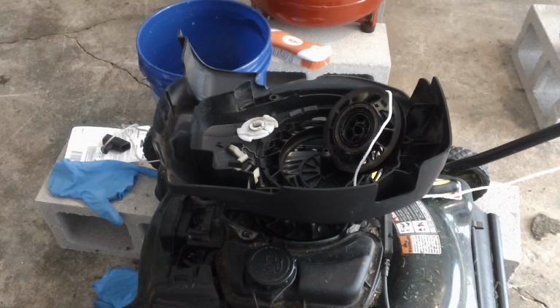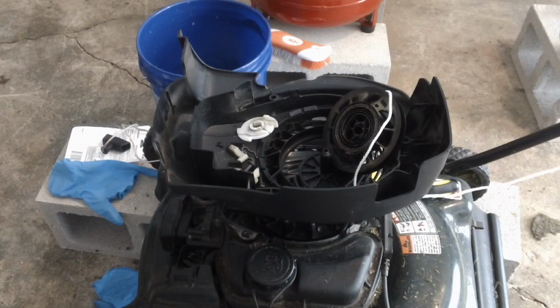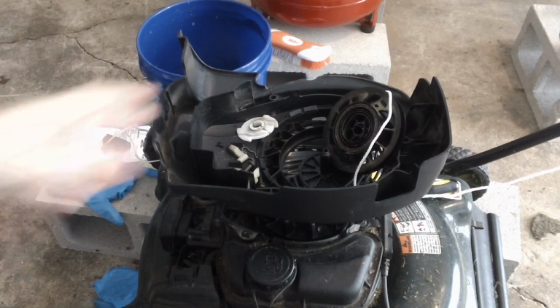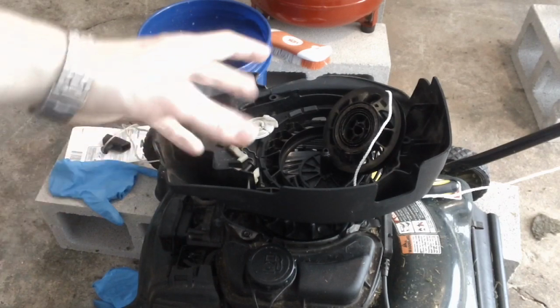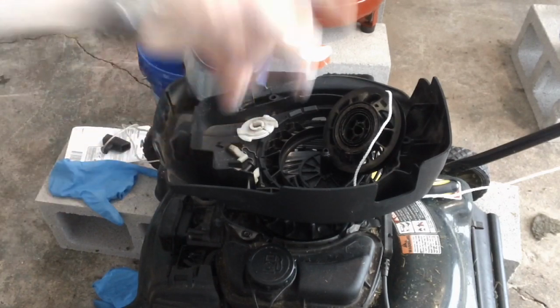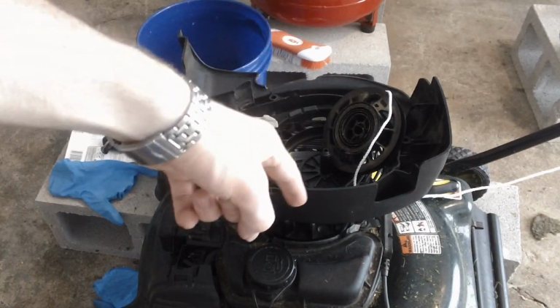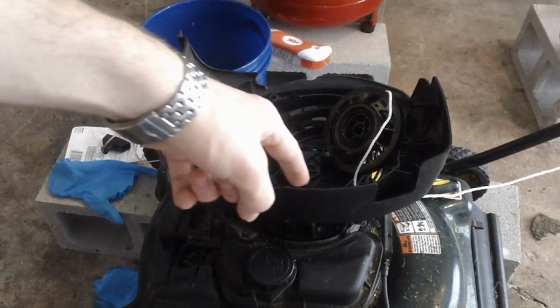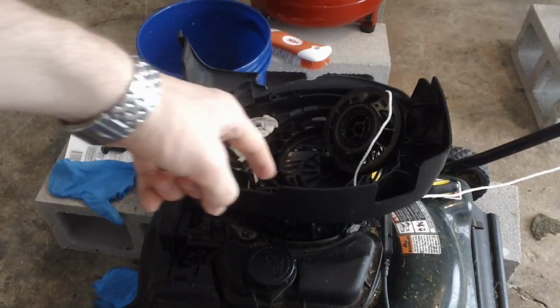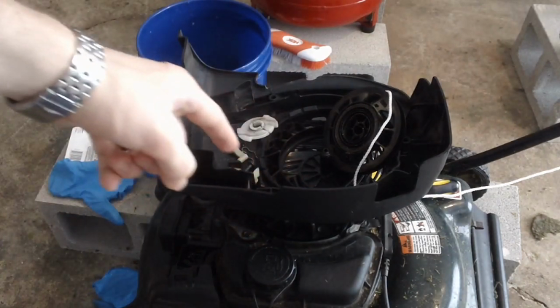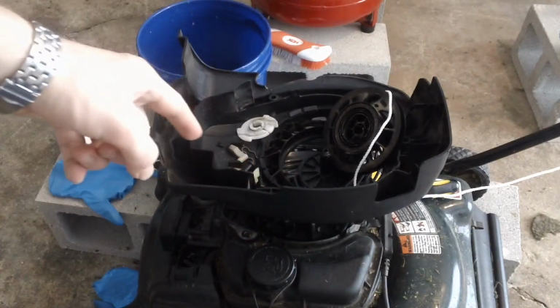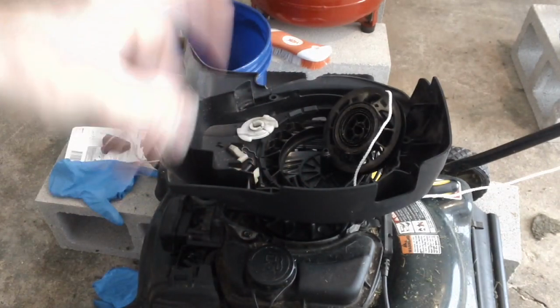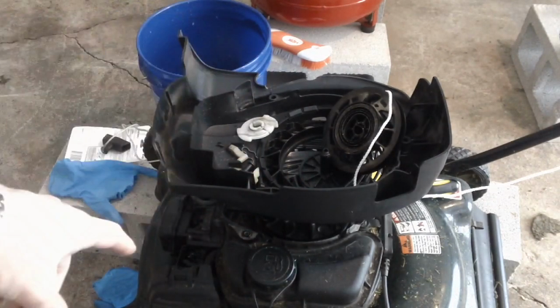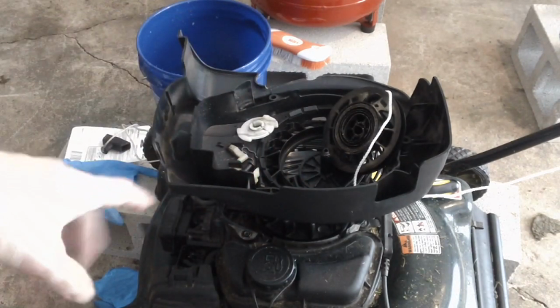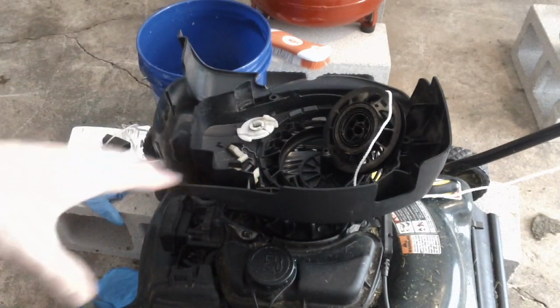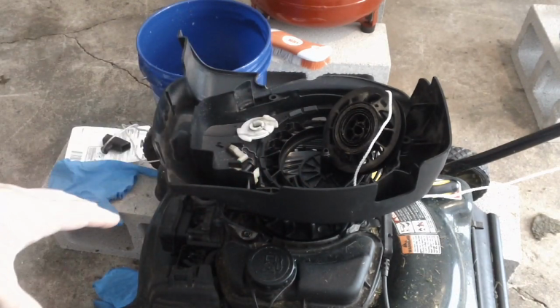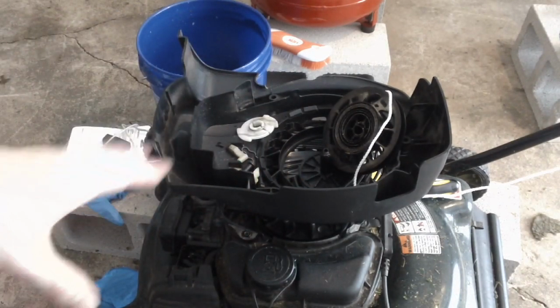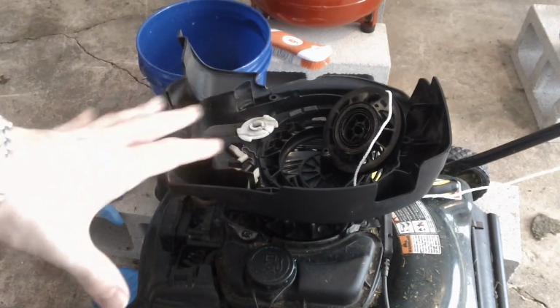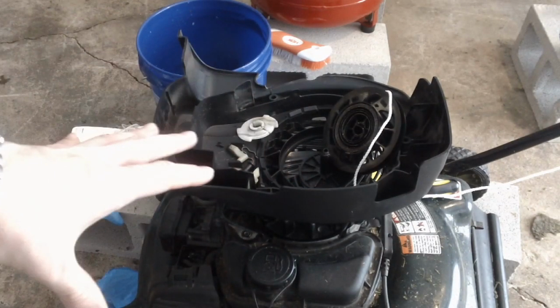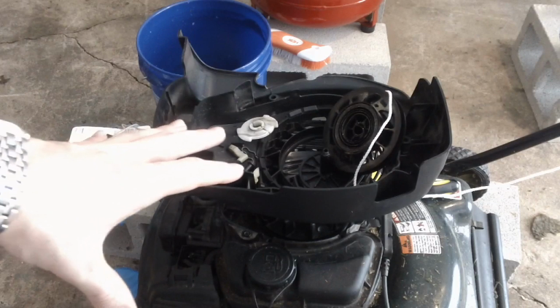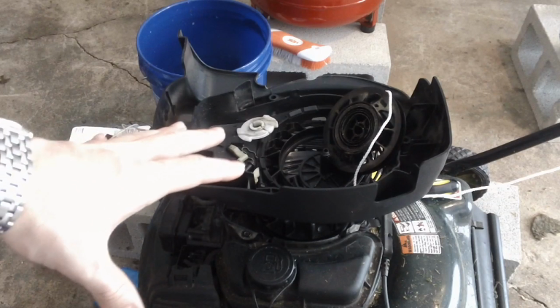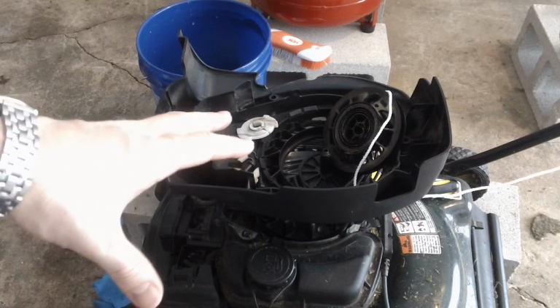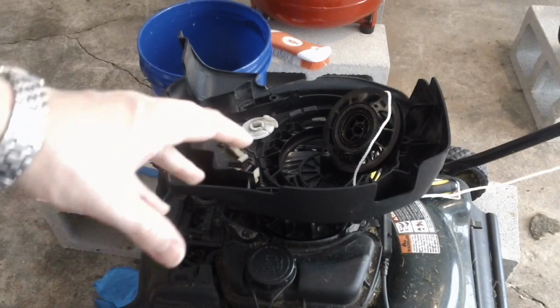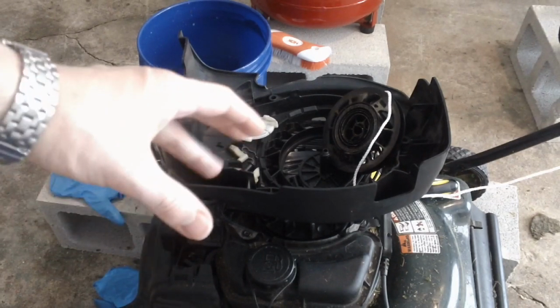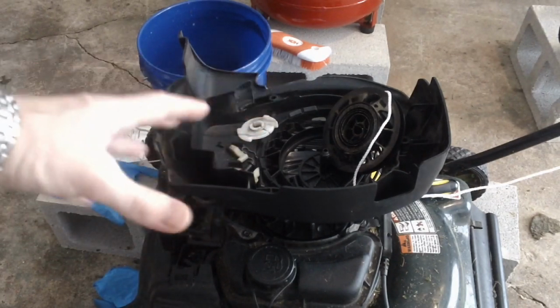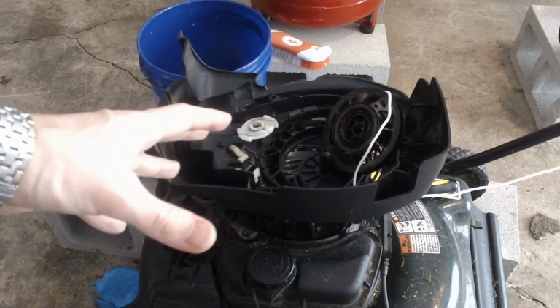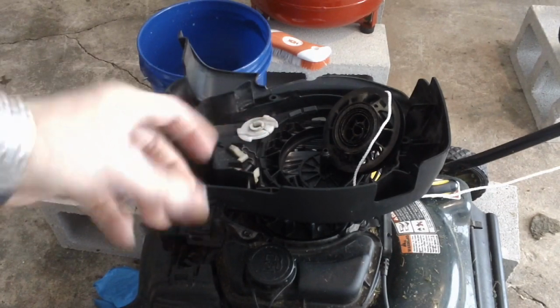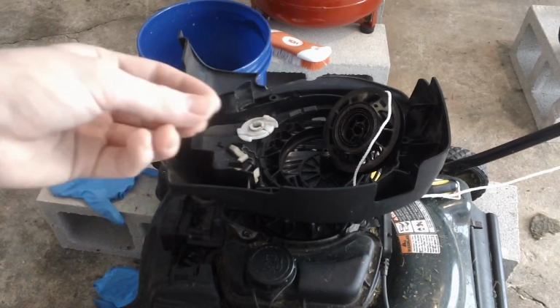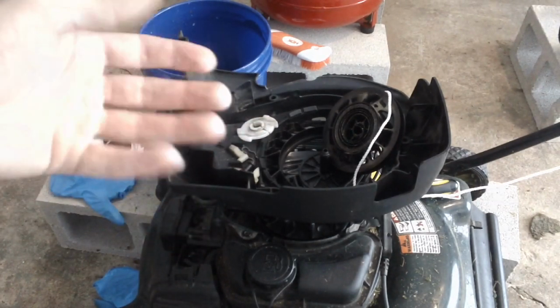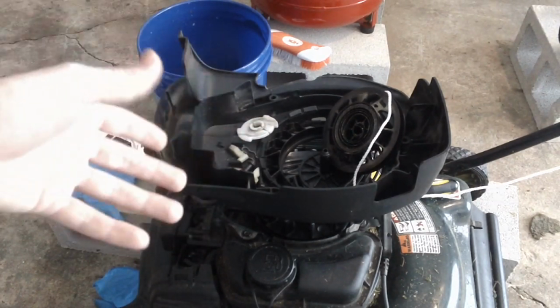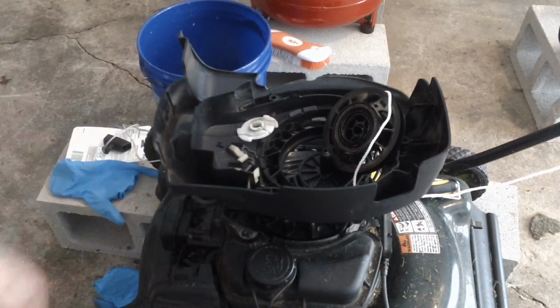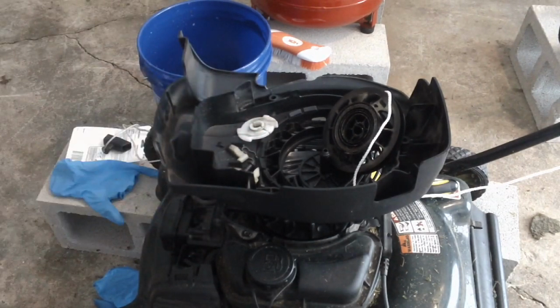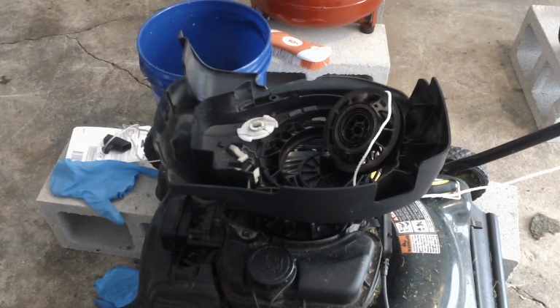Hey, Internet, what's up? This is a quick video about a lawnmower. This is a Bolins 125cc lawnmower, the cheapest model you can get at Lowe's.